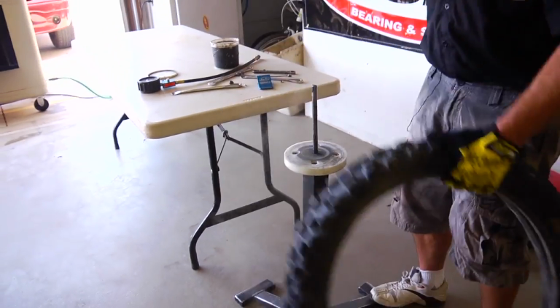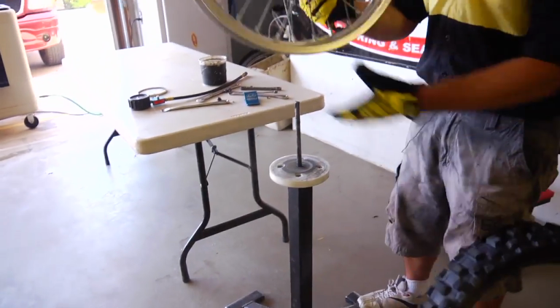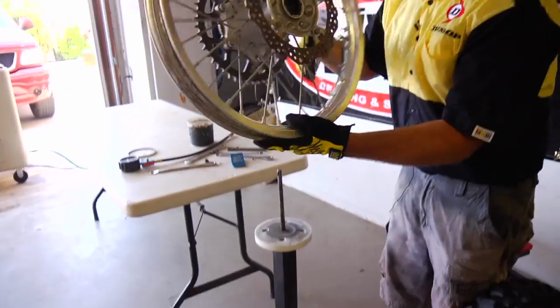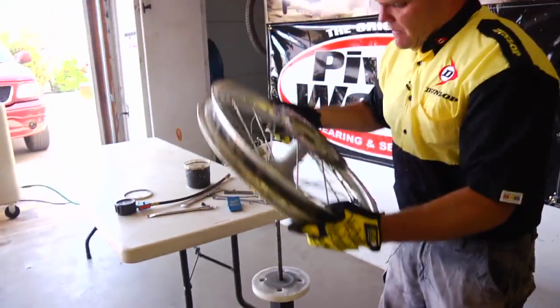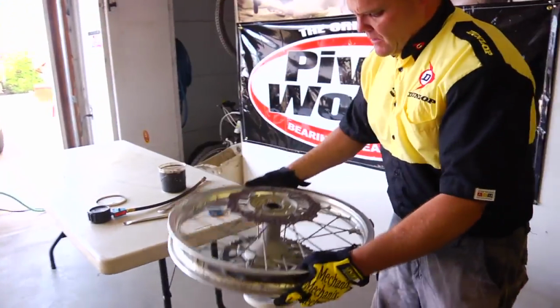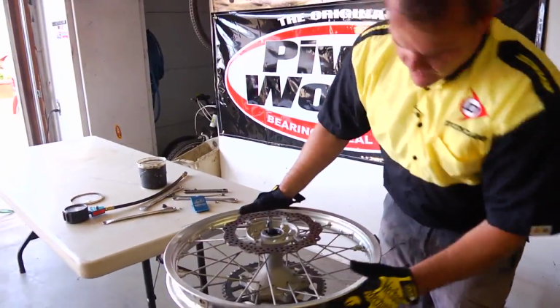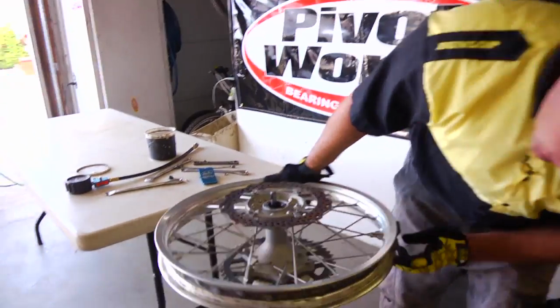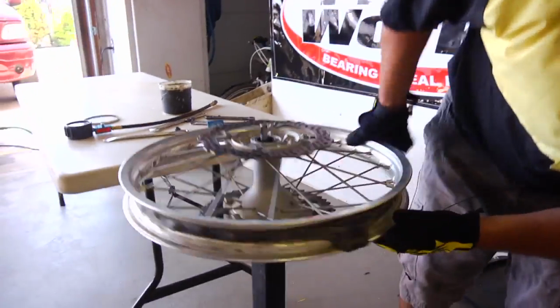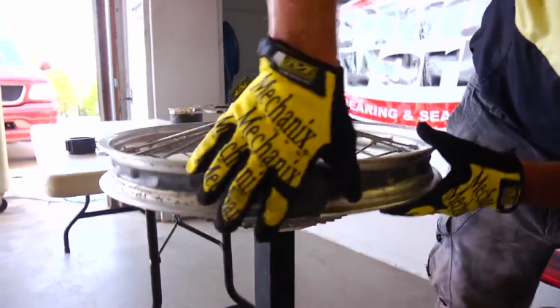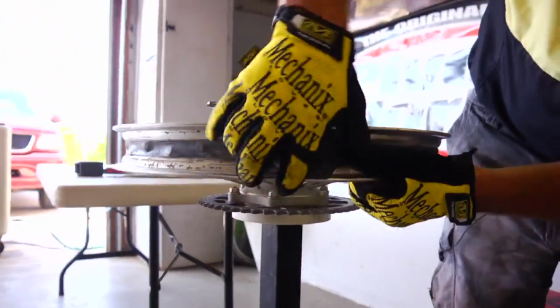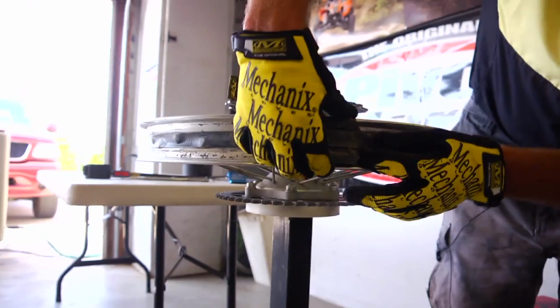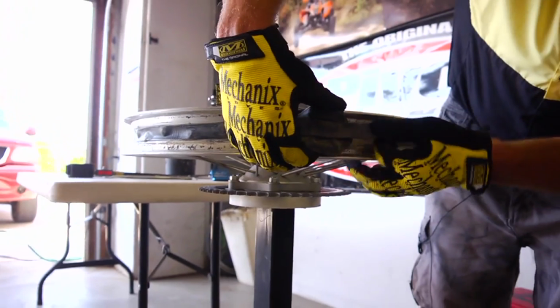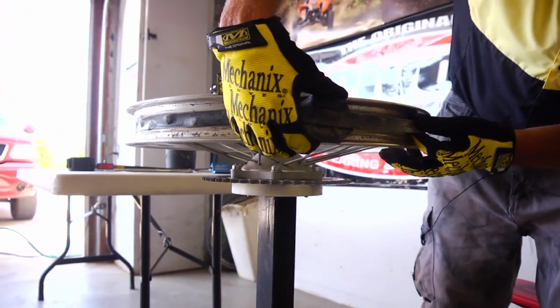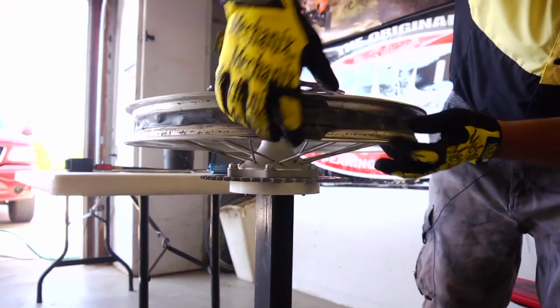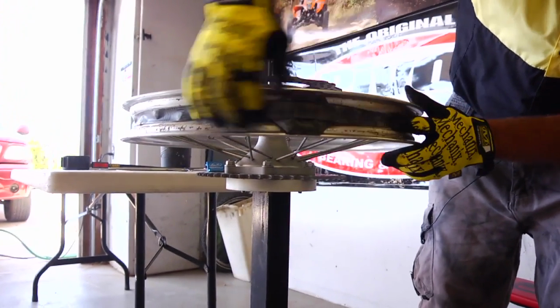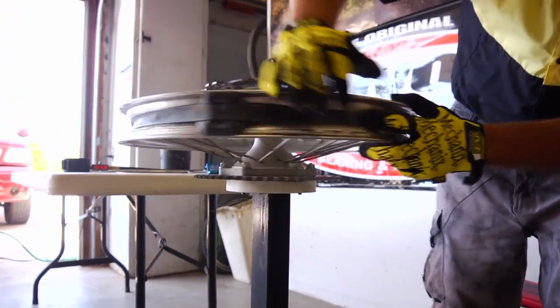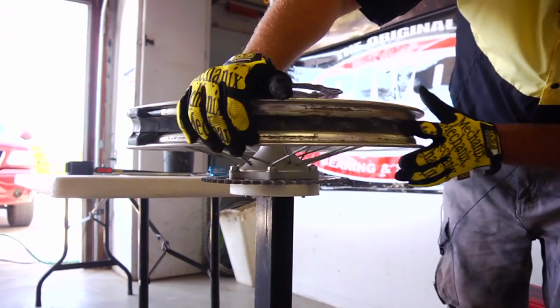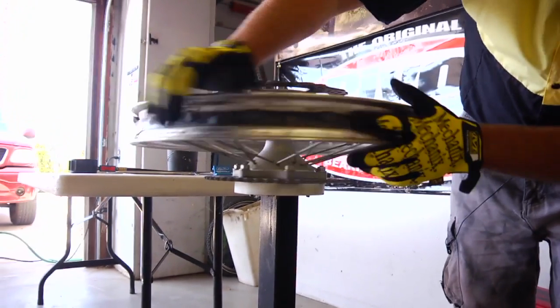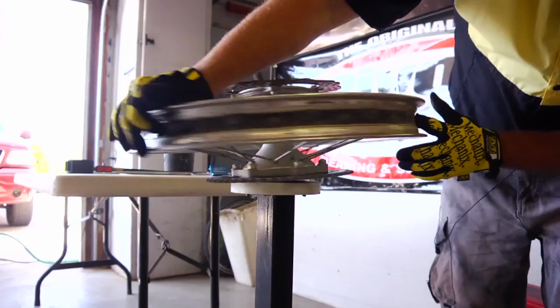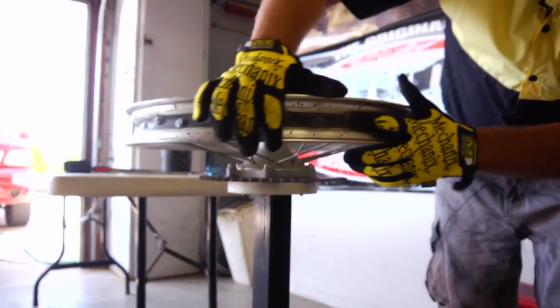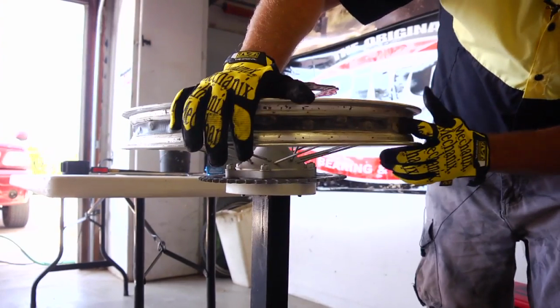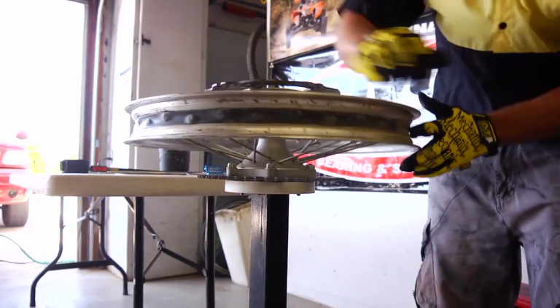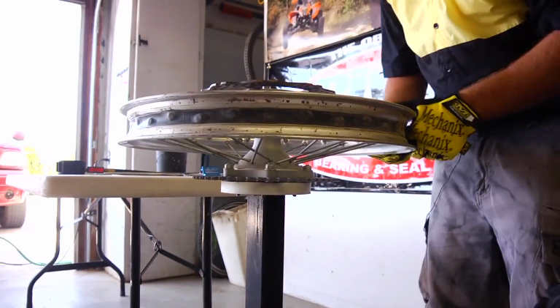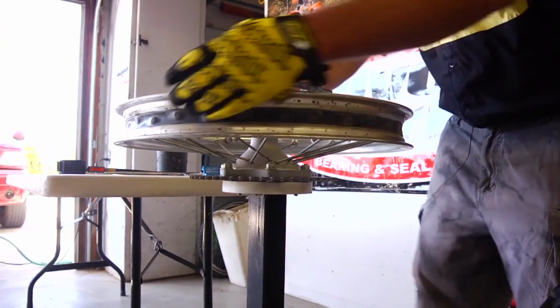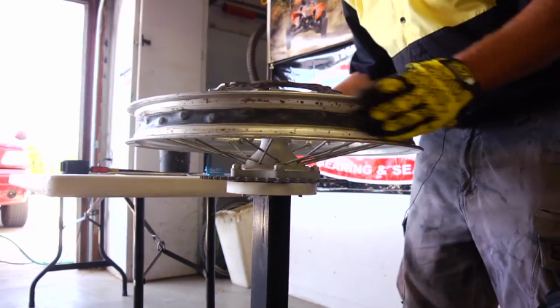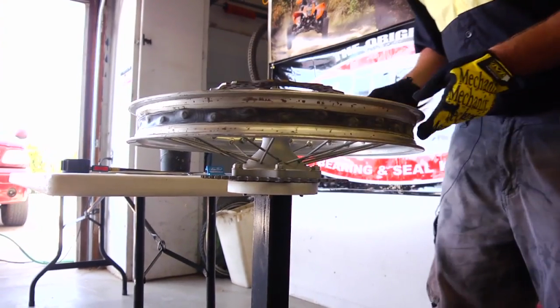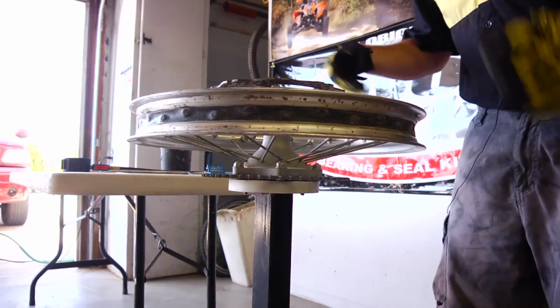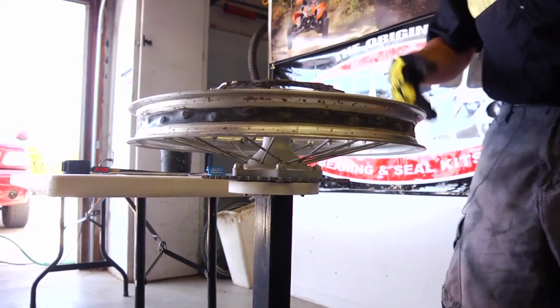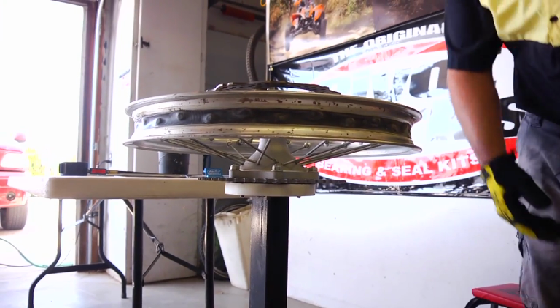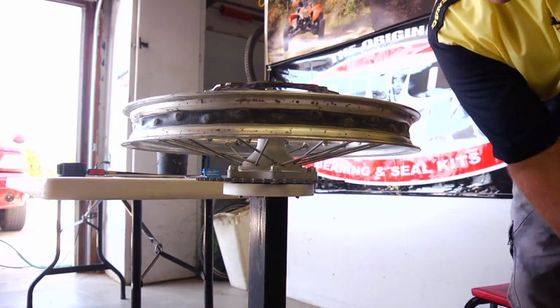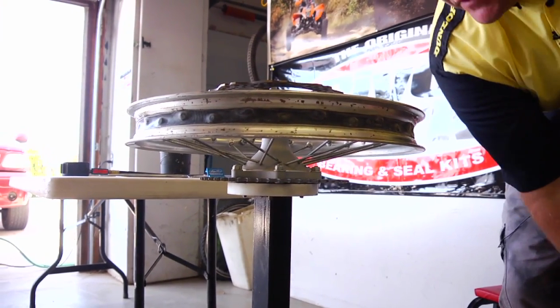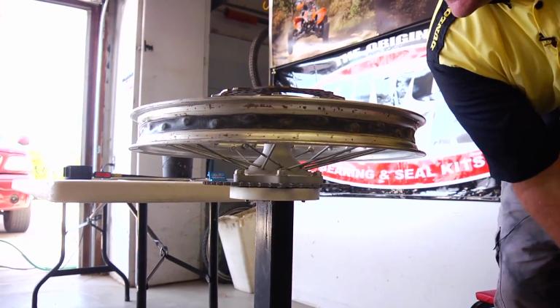At this point I'll just put the wheel right back on here. Just double check that the band's okay. If you have duct tape on your rim you want to check all that — make sure no spokes are sticking through, anything crazy. Kind of cleaning that up. We're ready to put our new MX-51 on this thing.